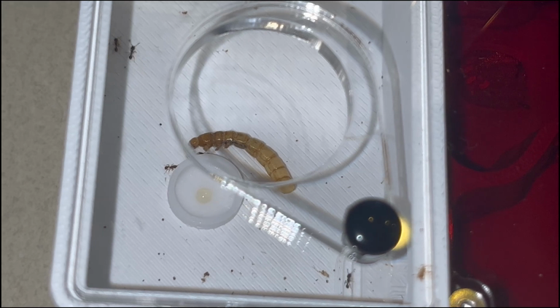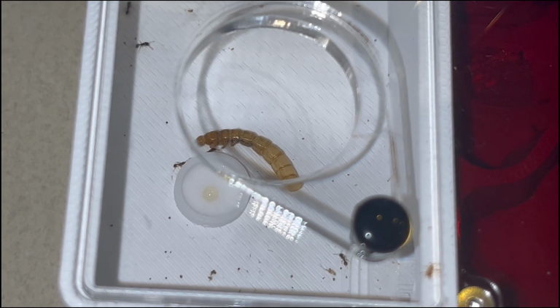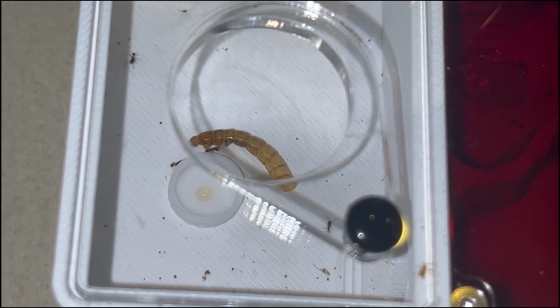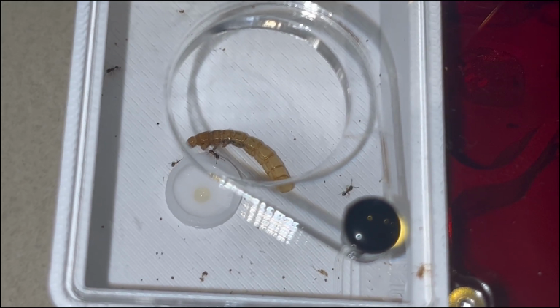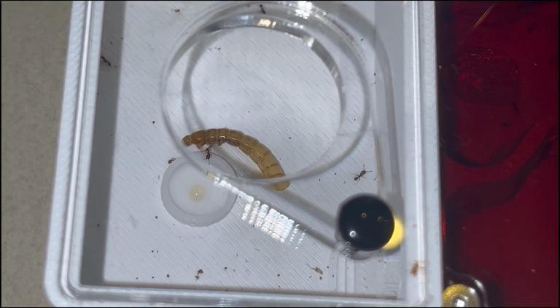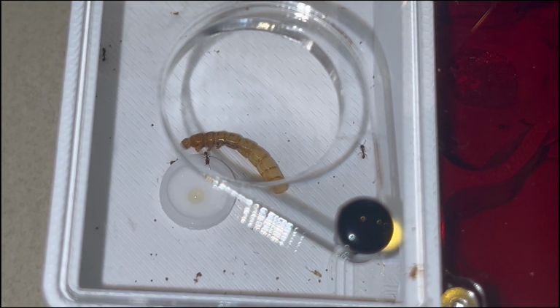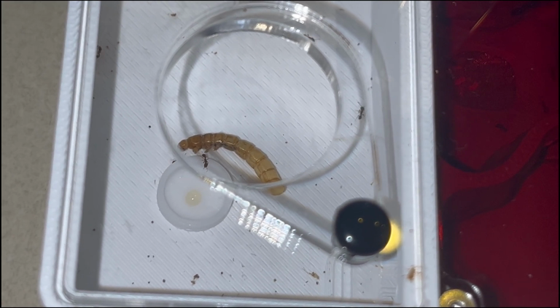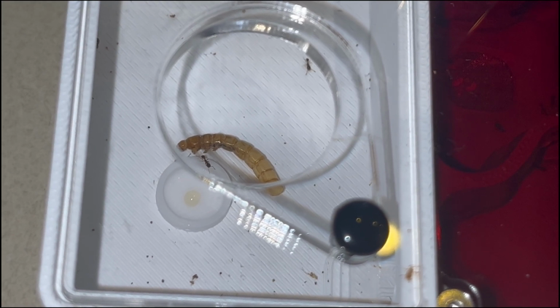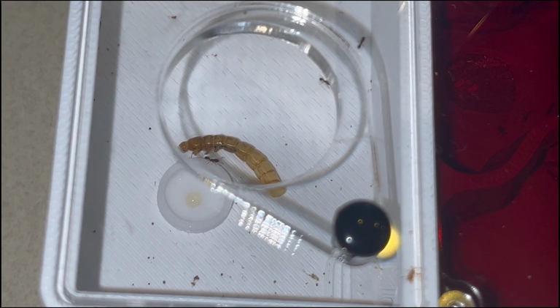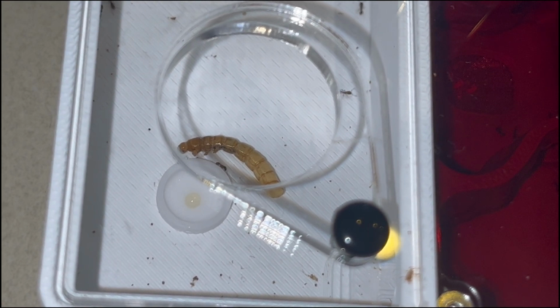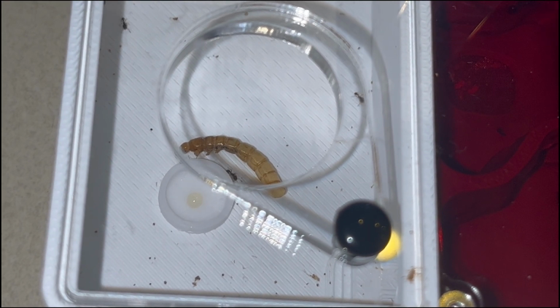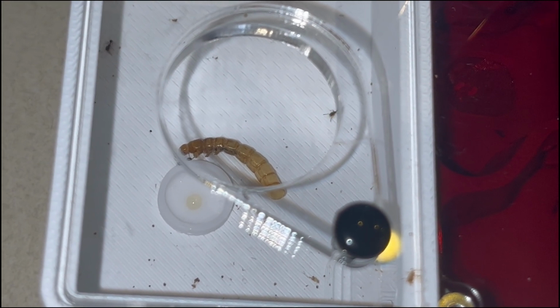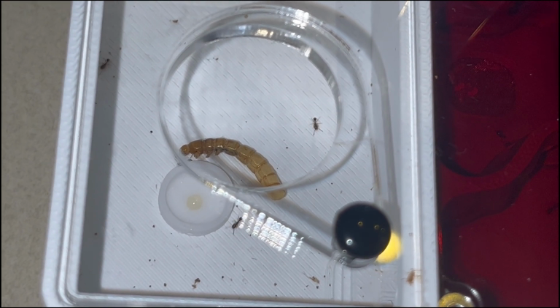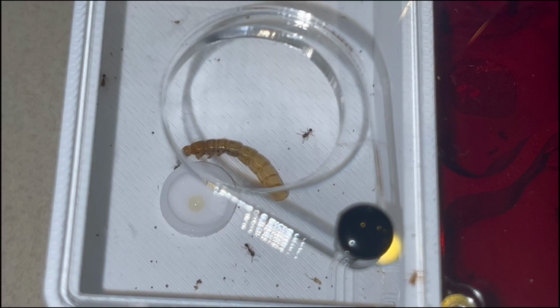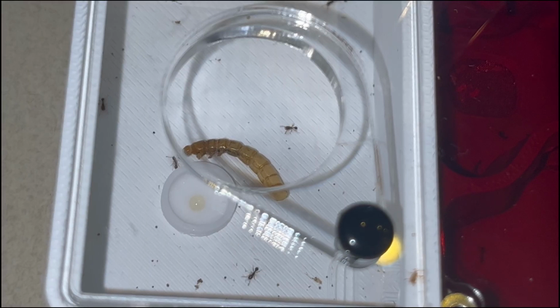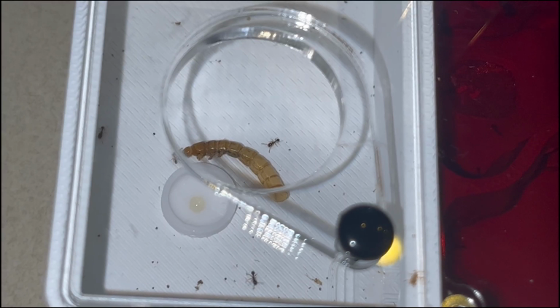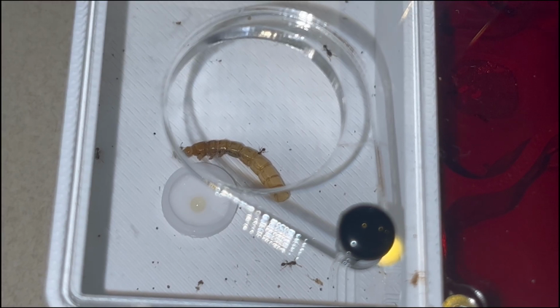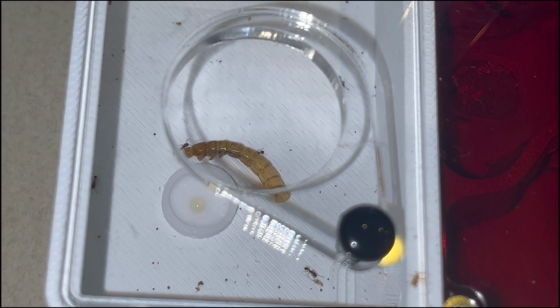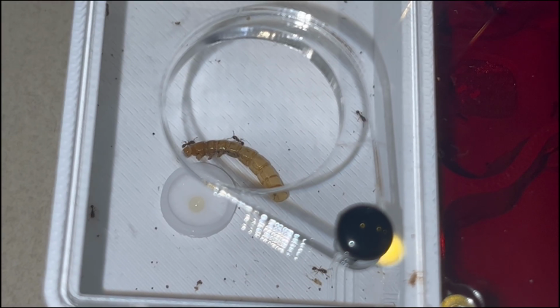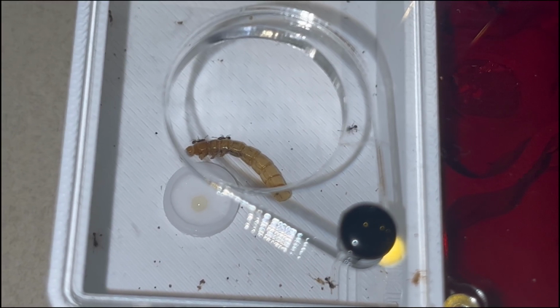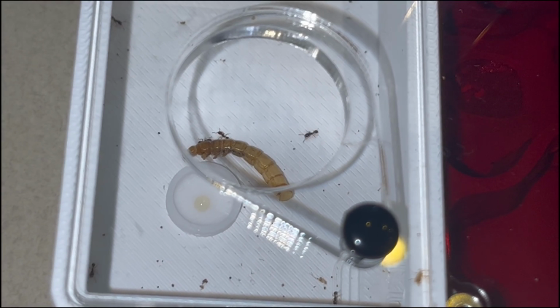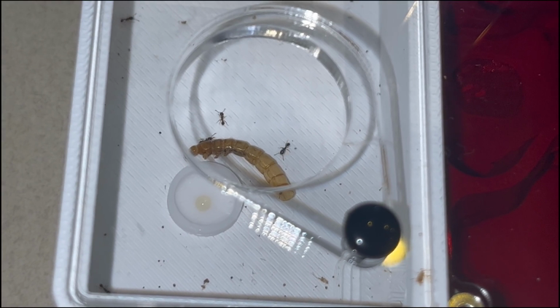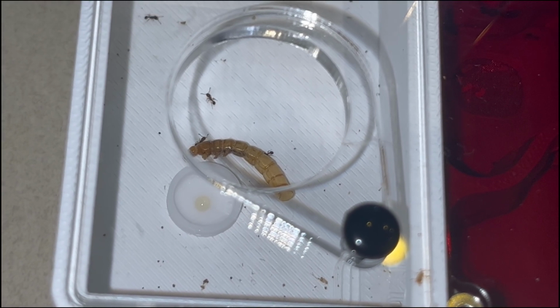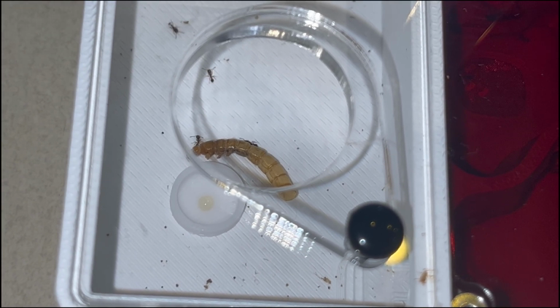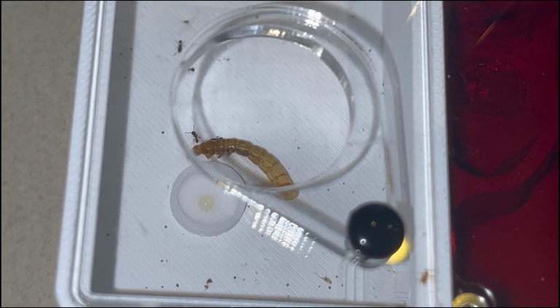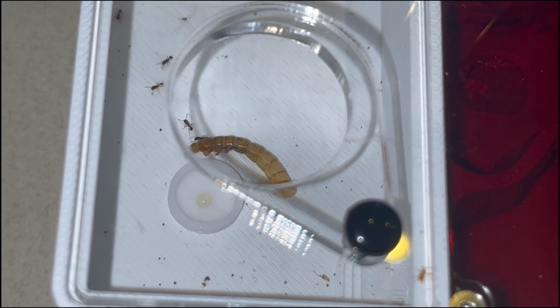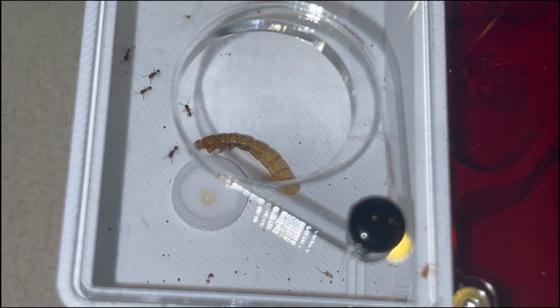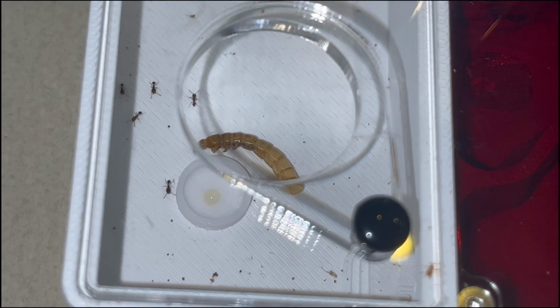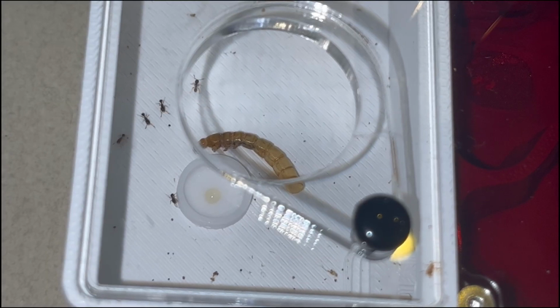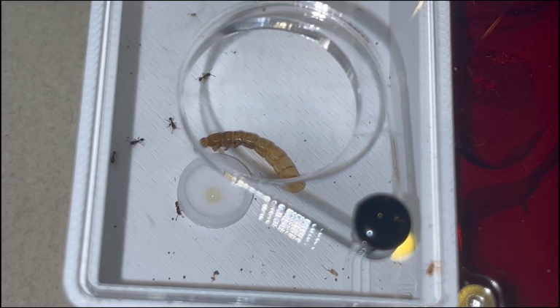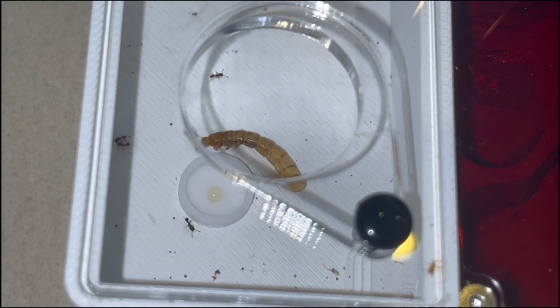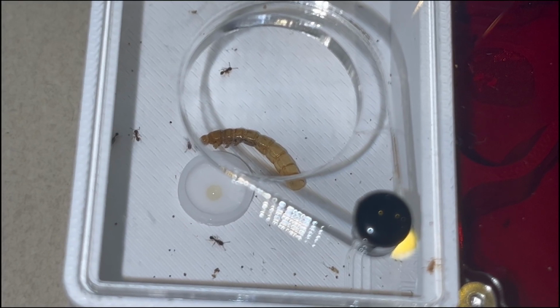I decided to give them some honey on a bolt my friend 3D printed for me, as they deserve it for the stress I caused them during the move. But 24 hours later they didn't even touch the honey, so I don't think they really wanted it.